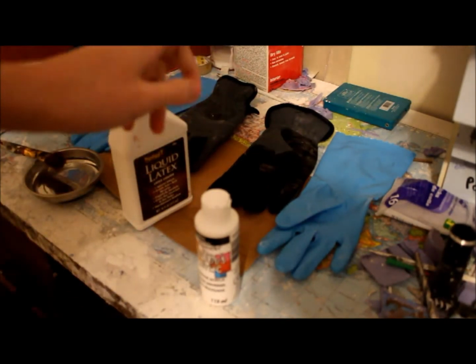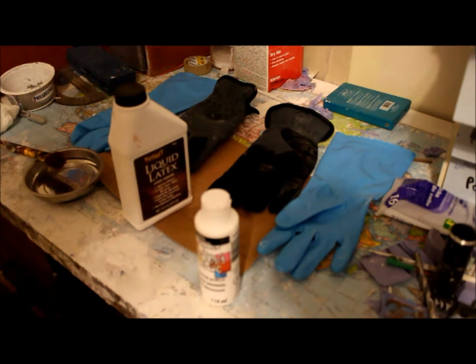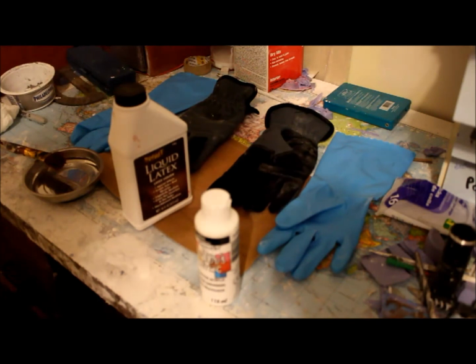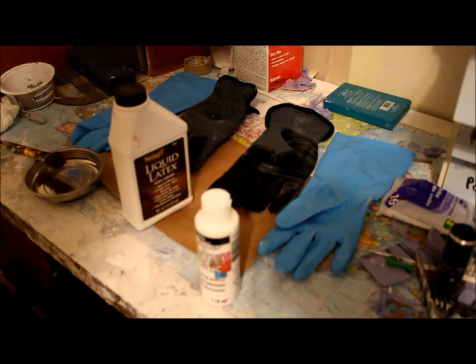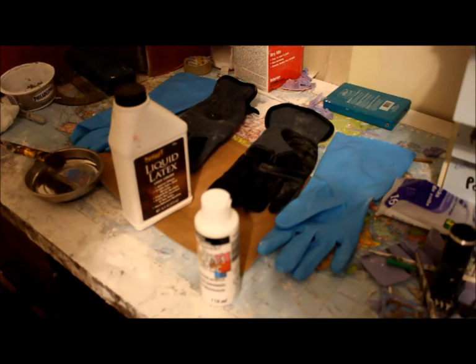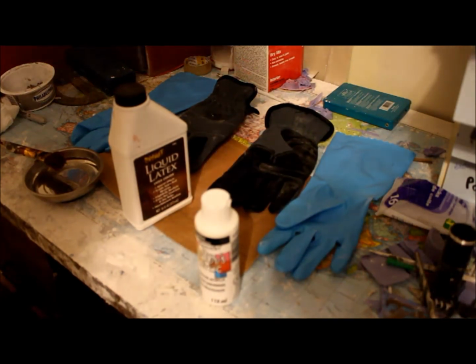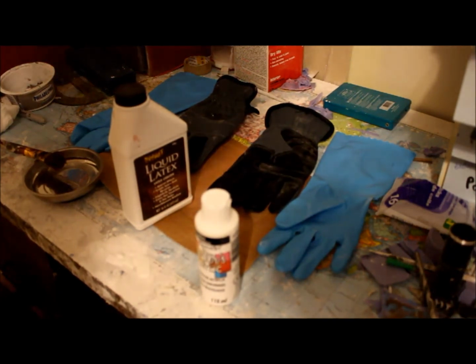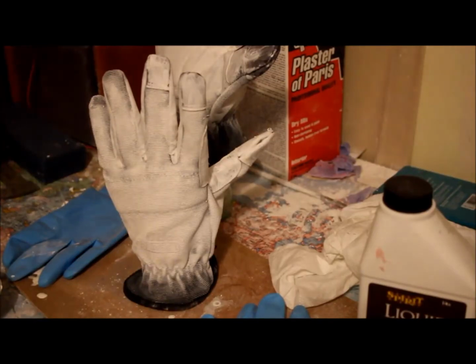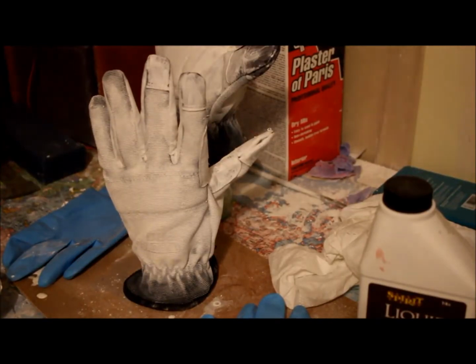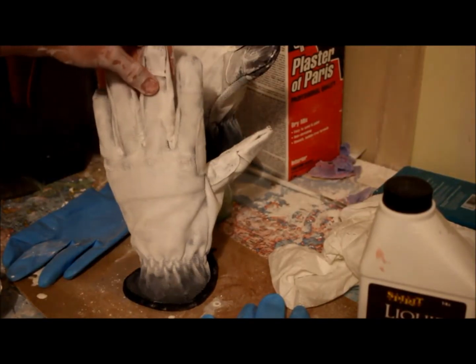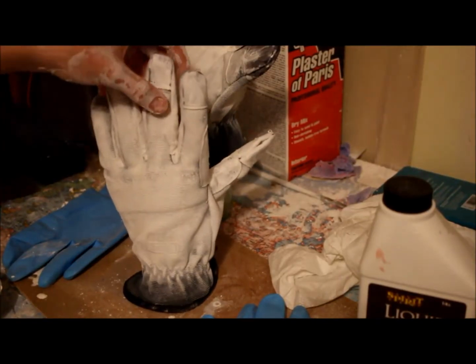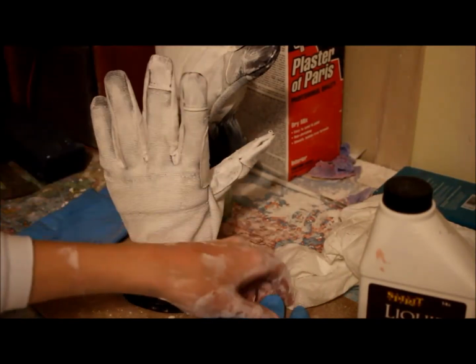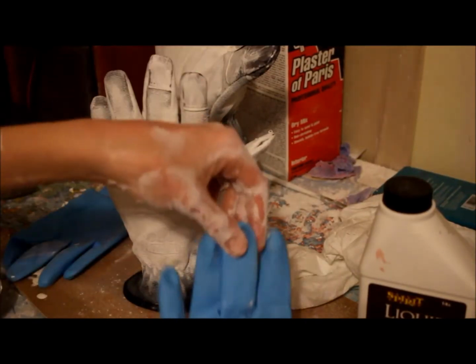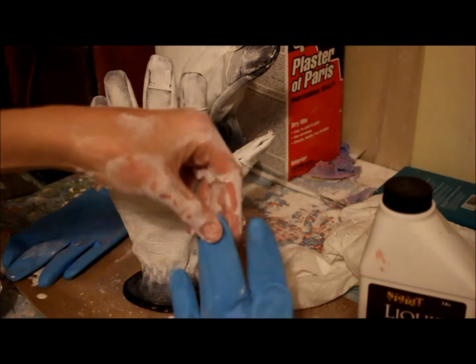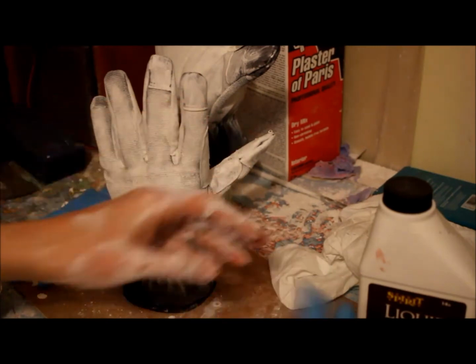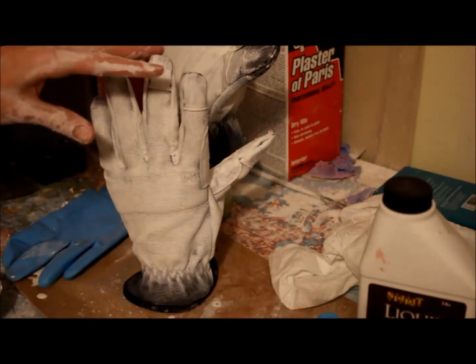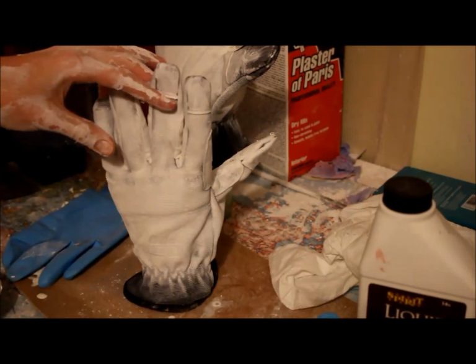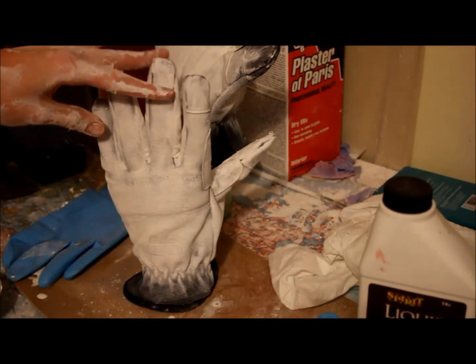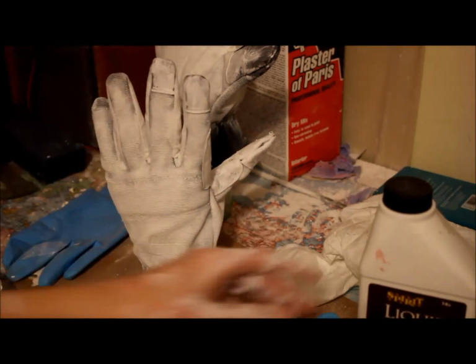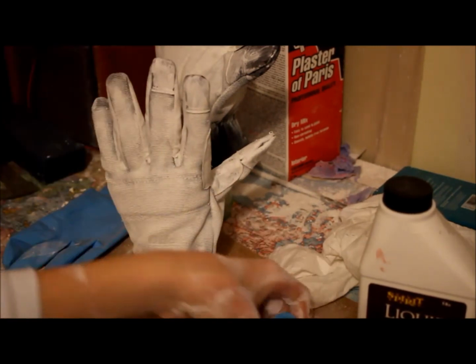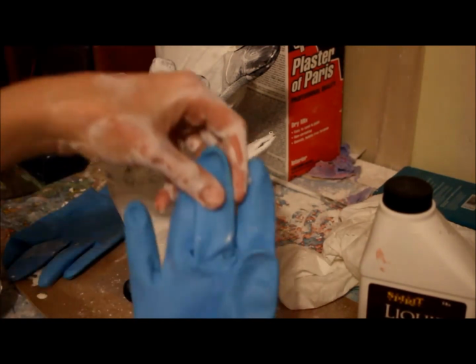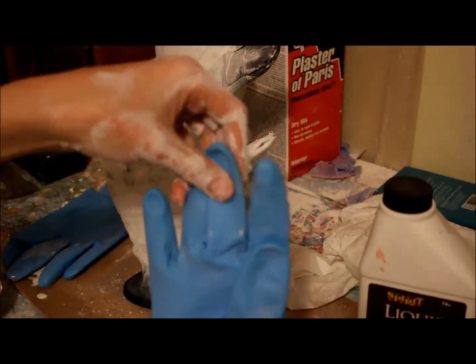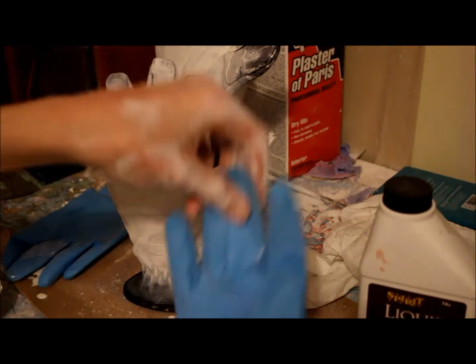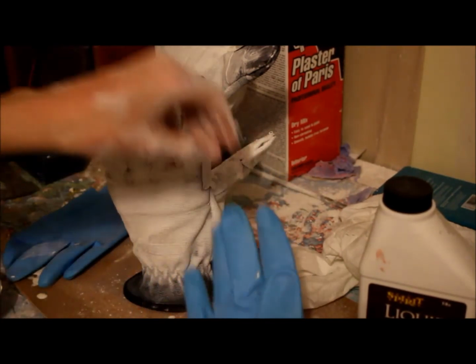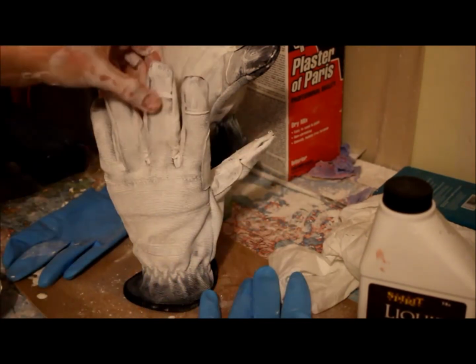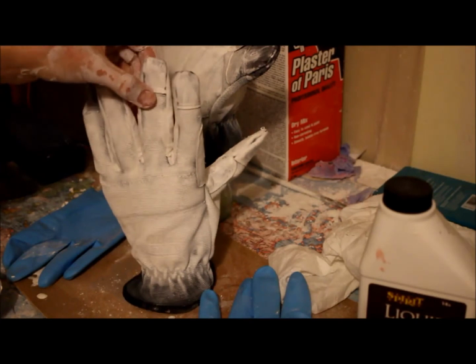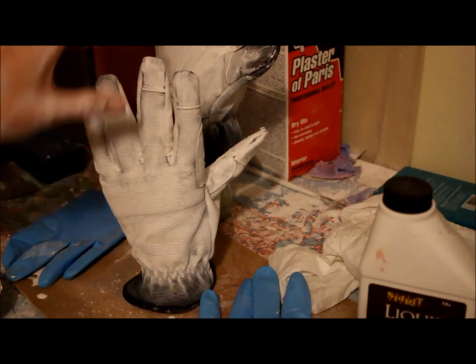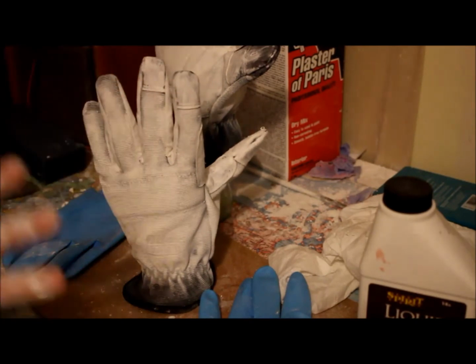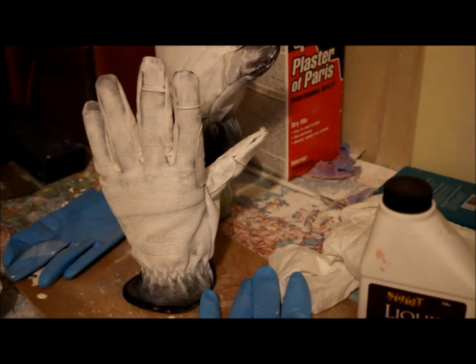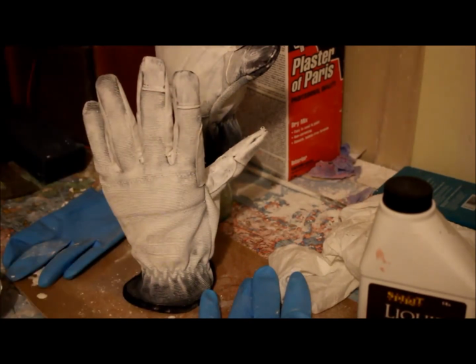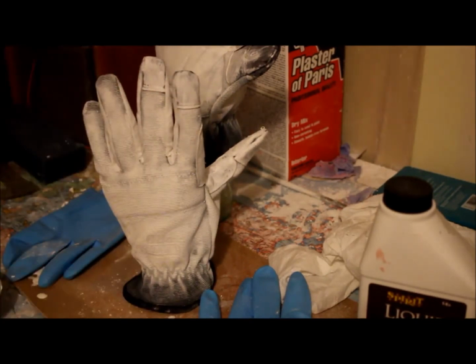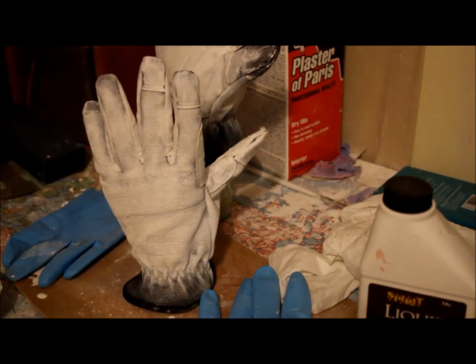So I'll get back to you once I have at least one done. The latex is dried and now we want to add our blue tips. I'm going to be cutting these fingers short, and then what you basically do is you put this glove on and then put this glove on top.